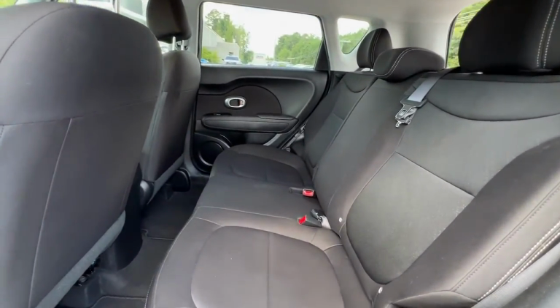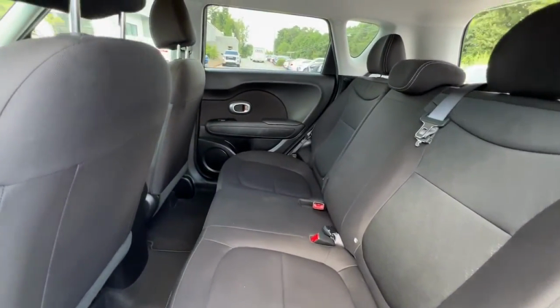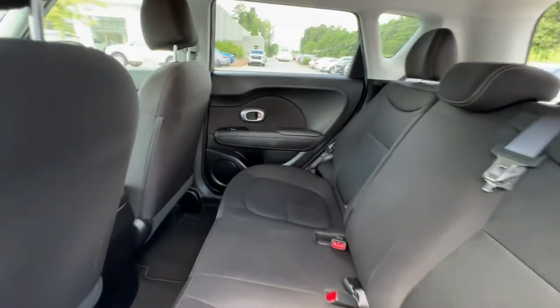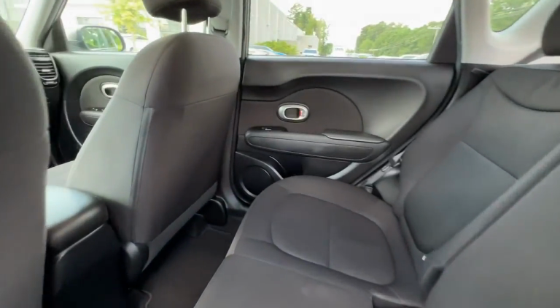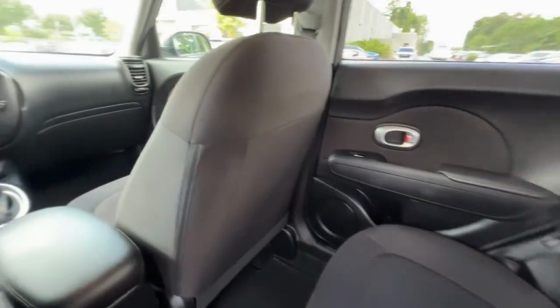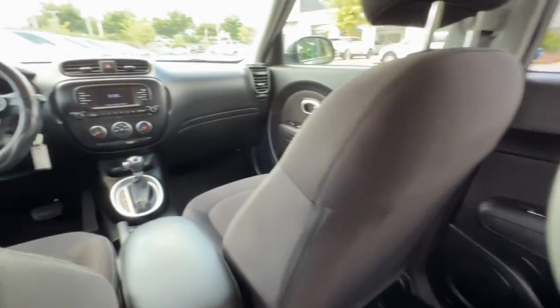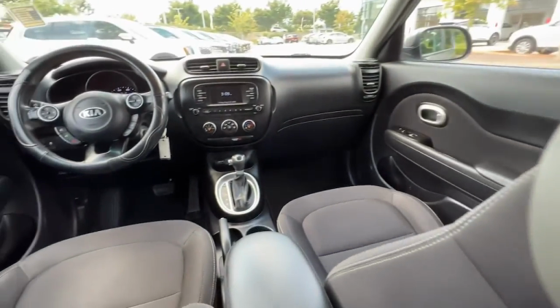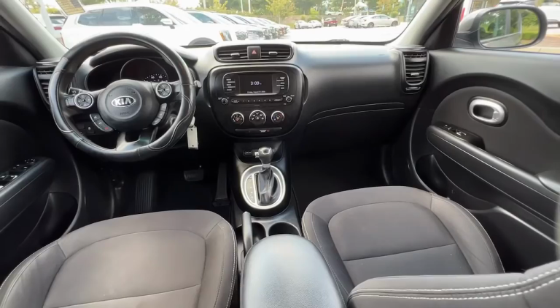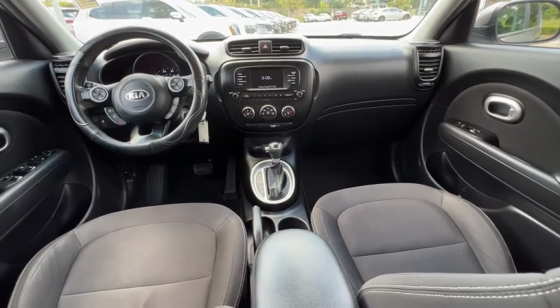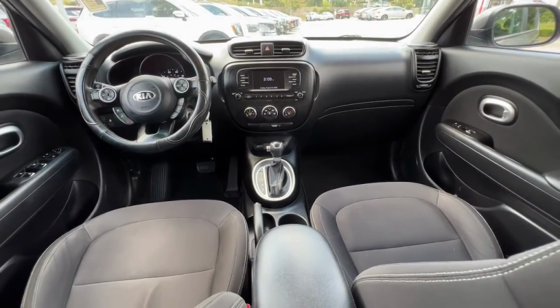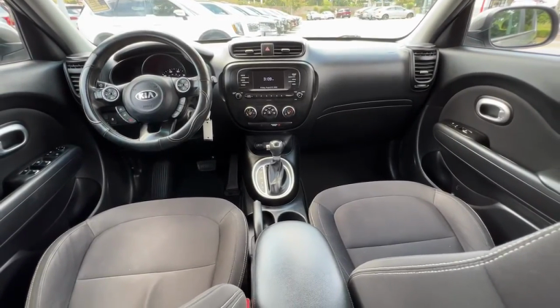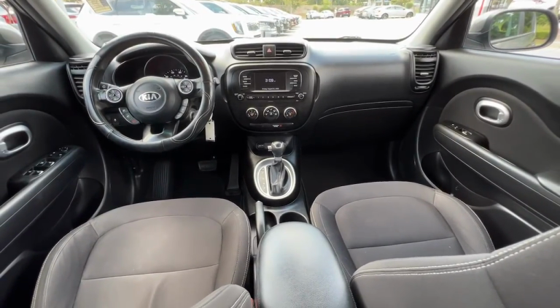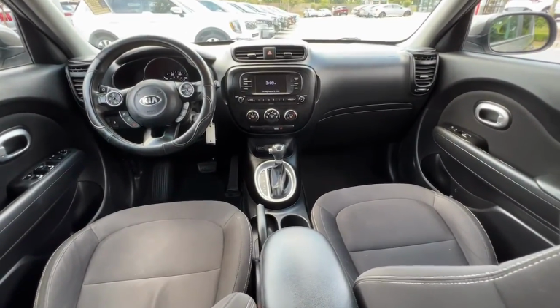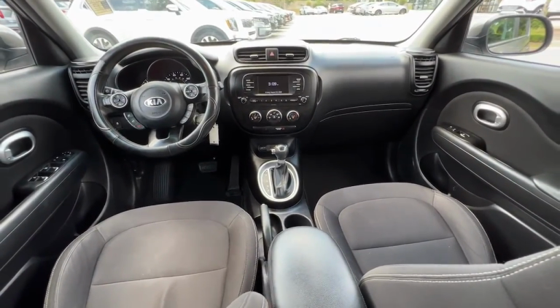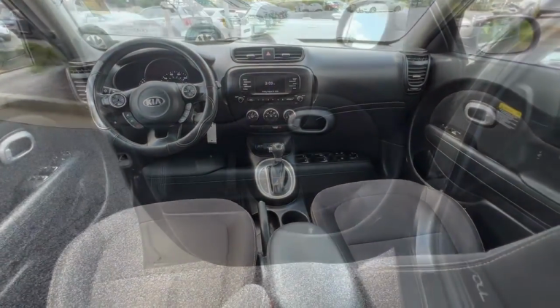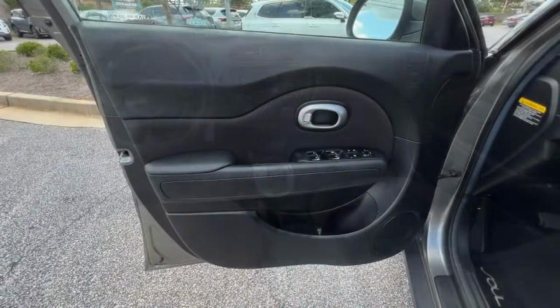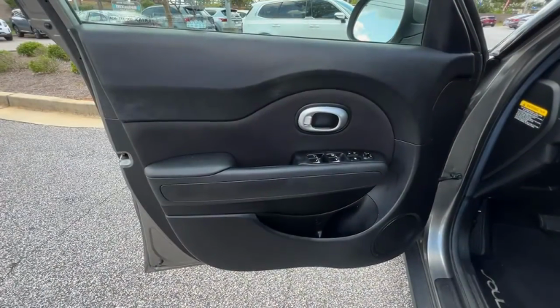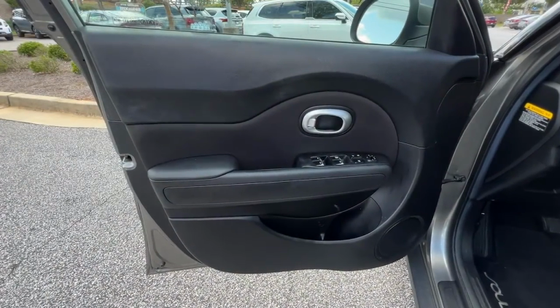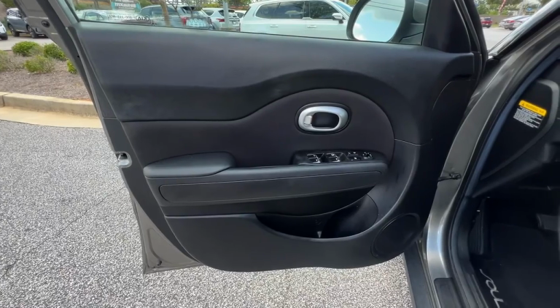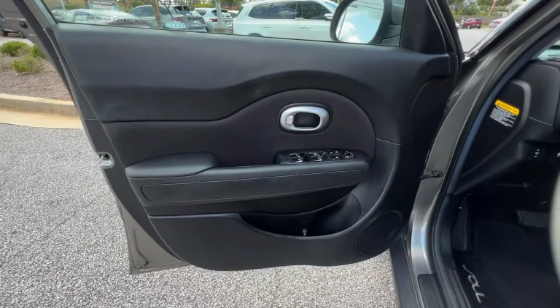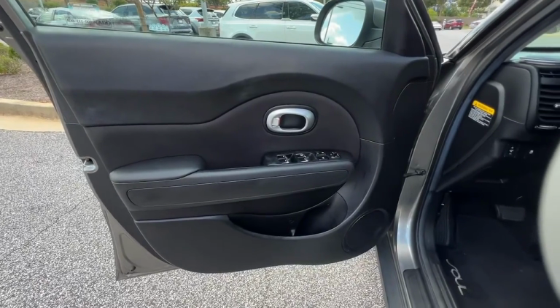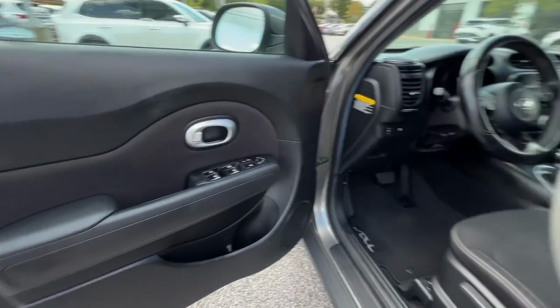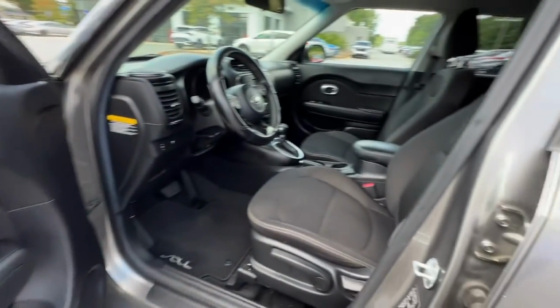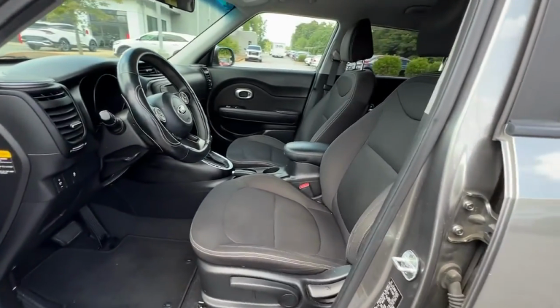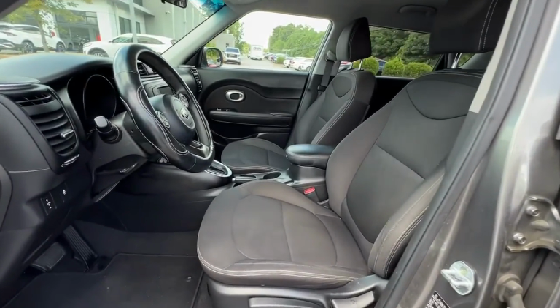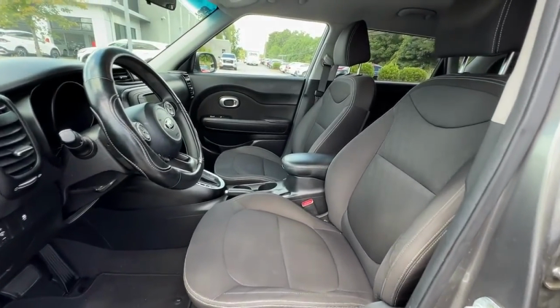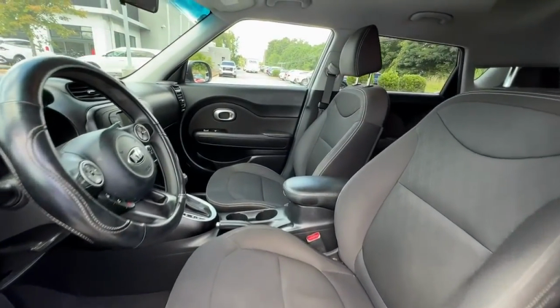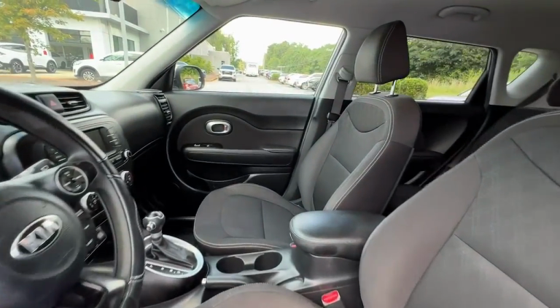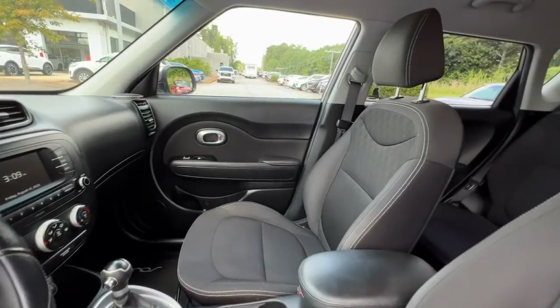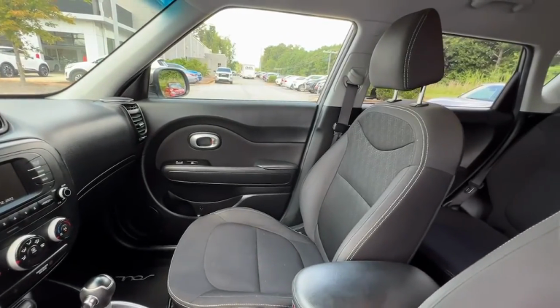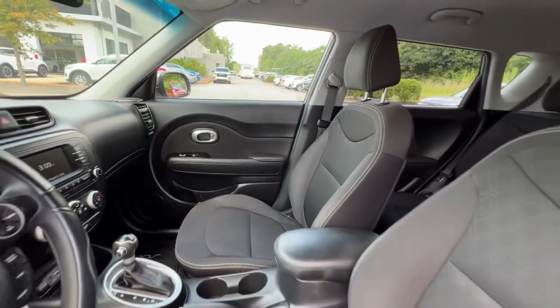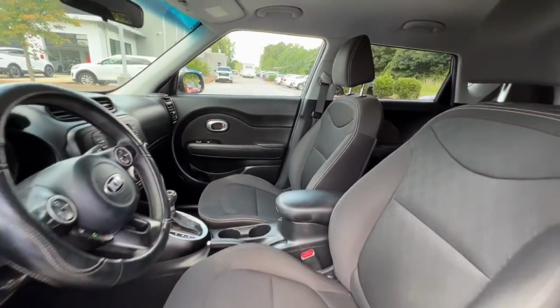Satellite radio, Bluetooth connection, steering wheel audio controls, aluminum wheels, stability control, traction control, pass-through rear seat, variable speed intermittent wipers, passenger vanity mirror.